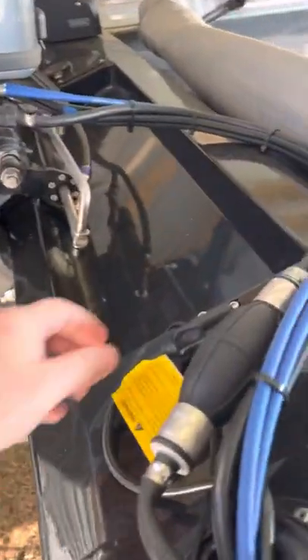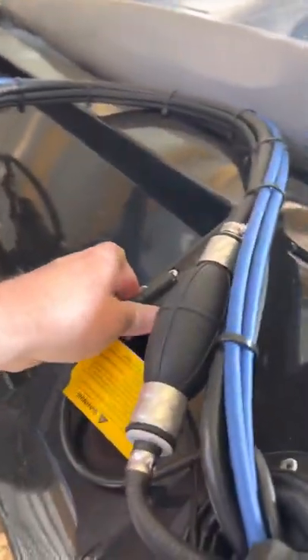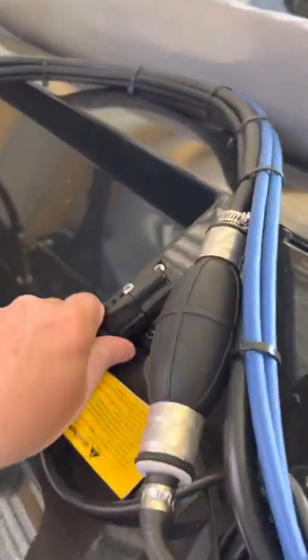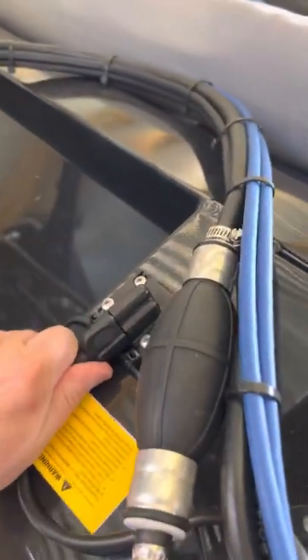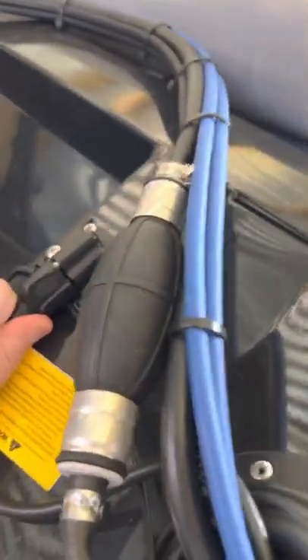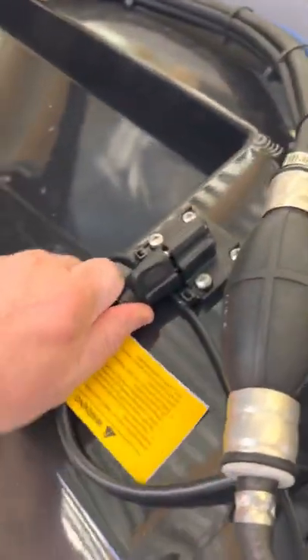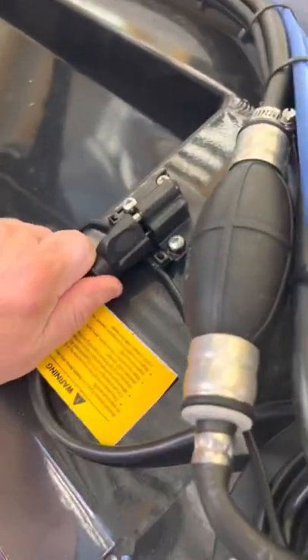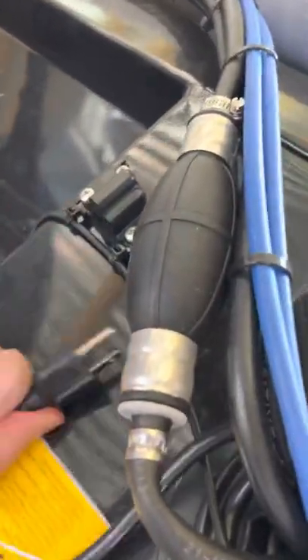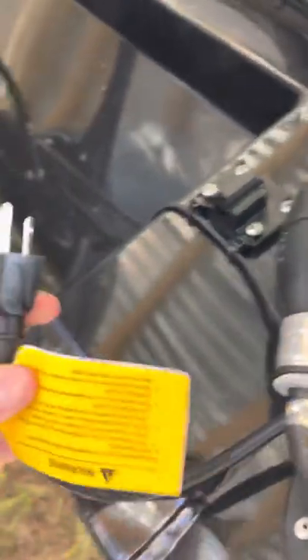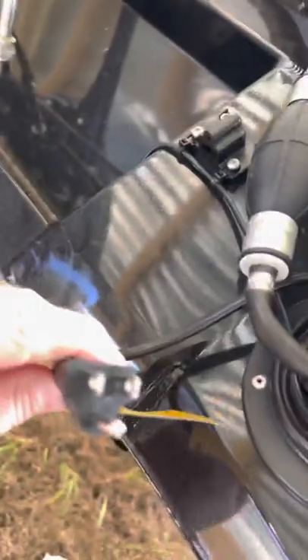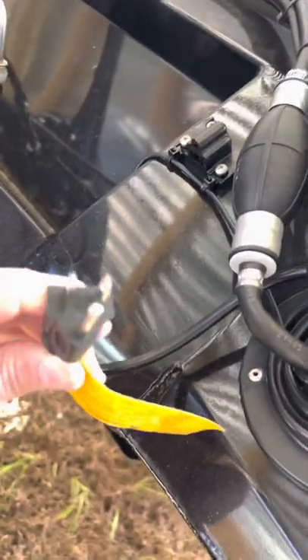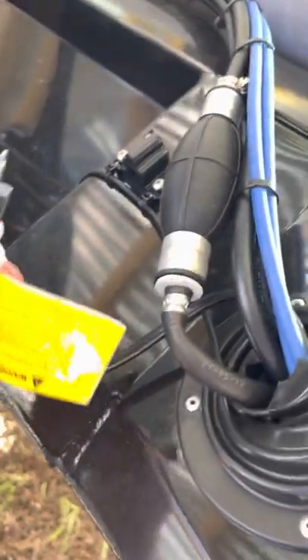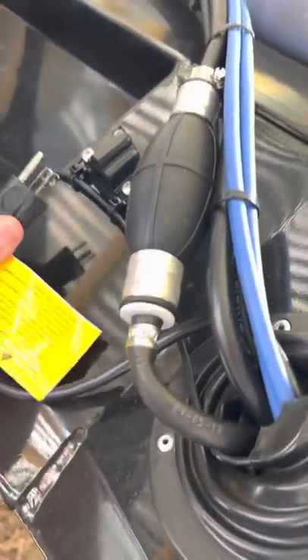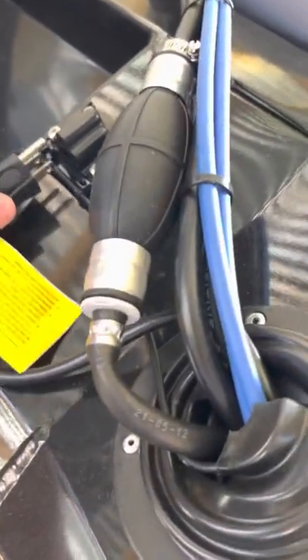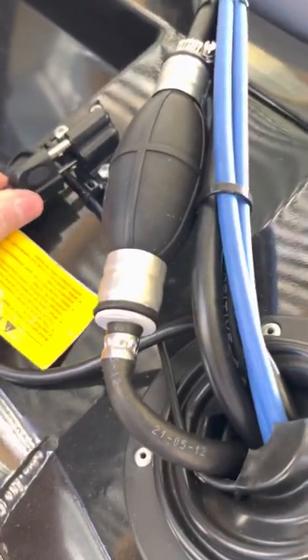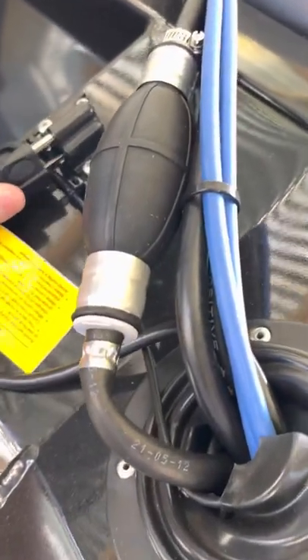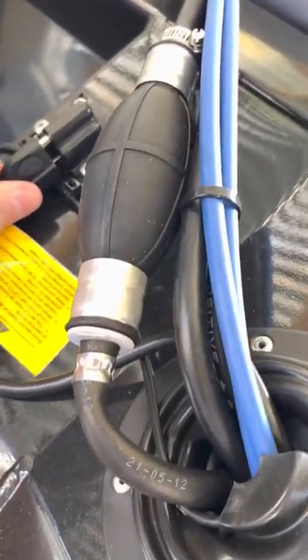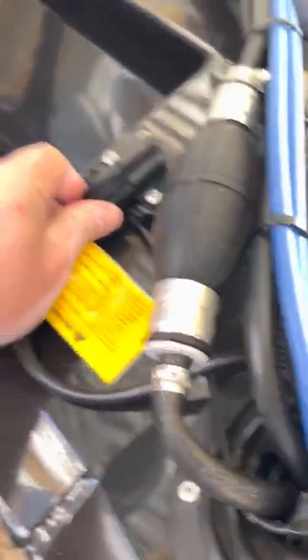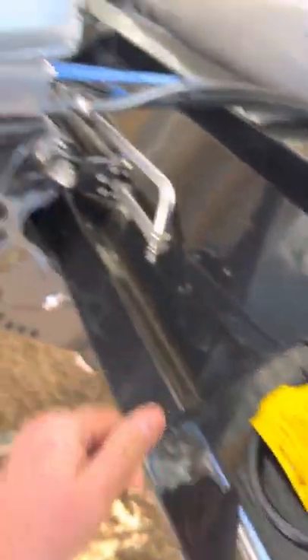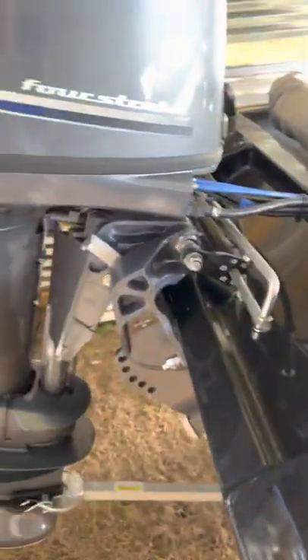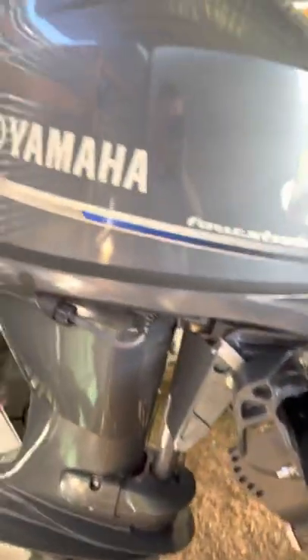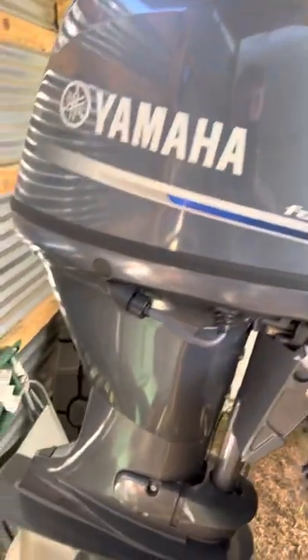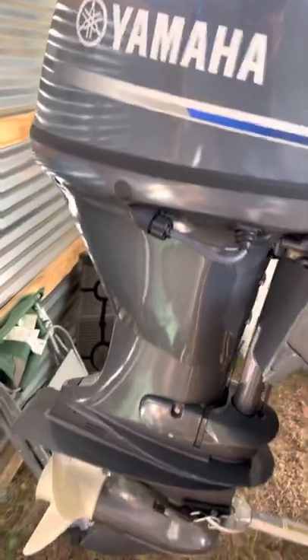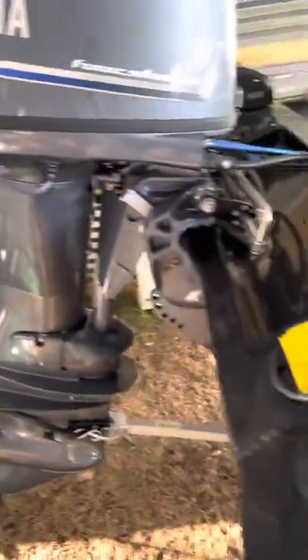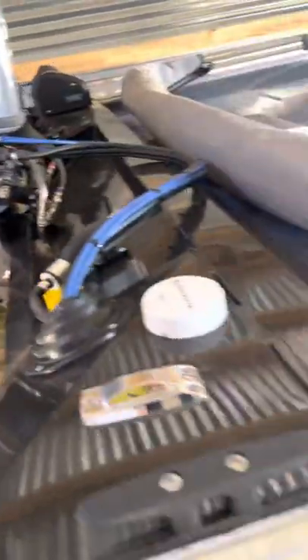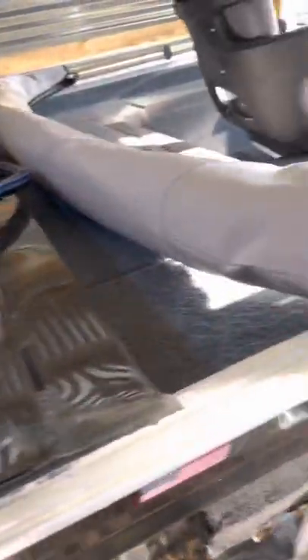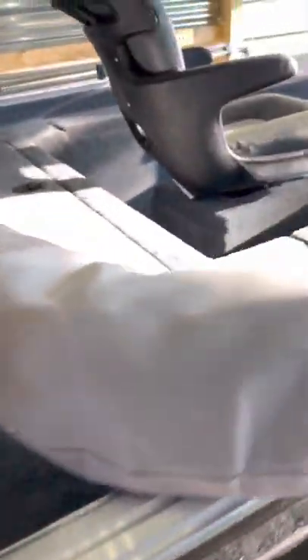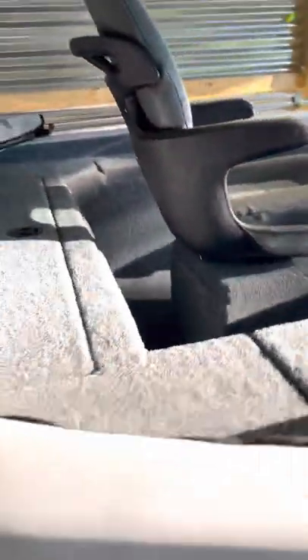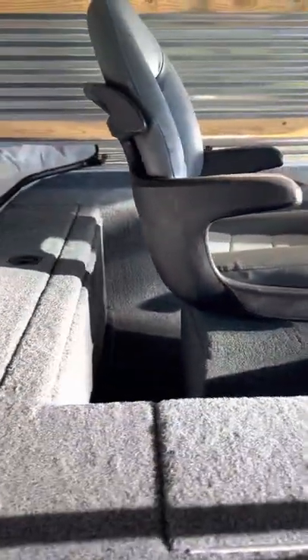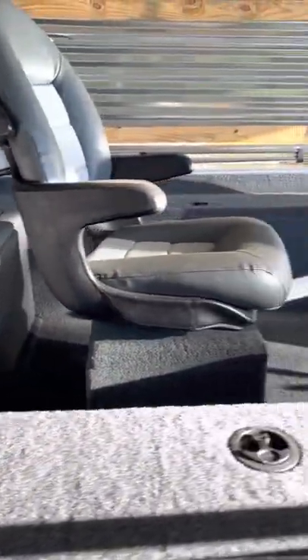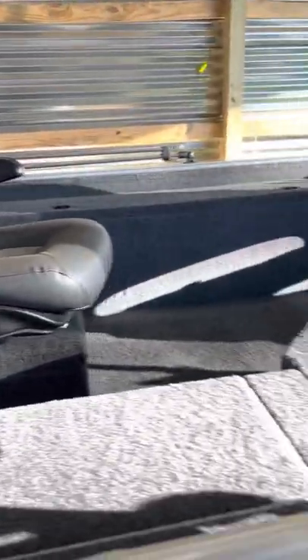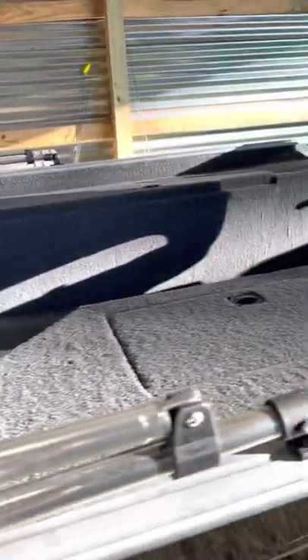To charge the batteries, you just plug in right here. Shannon at the dealership told me to keep the batteries always plugged in, so I'll be doing that.